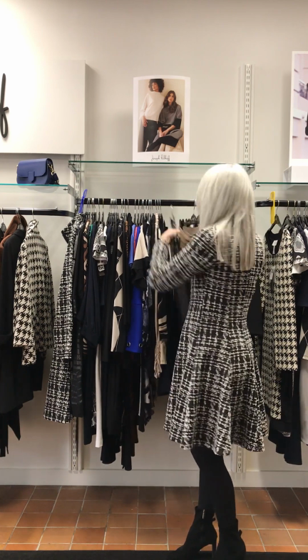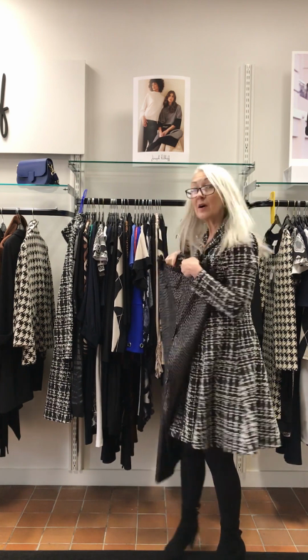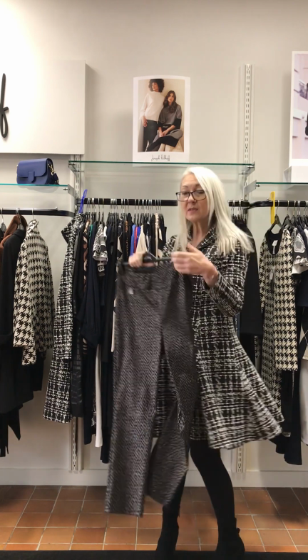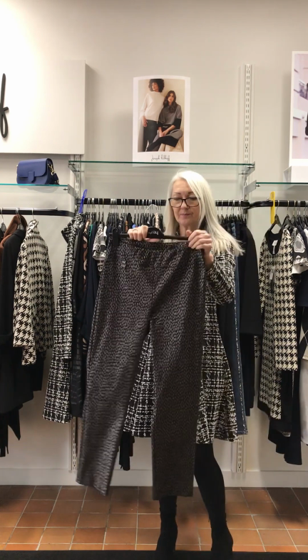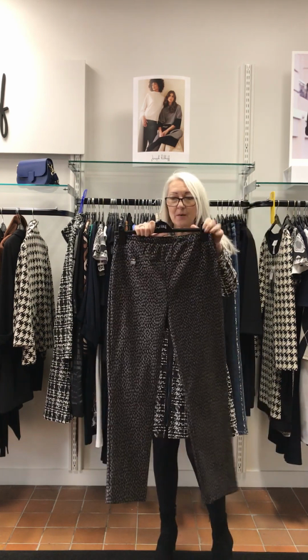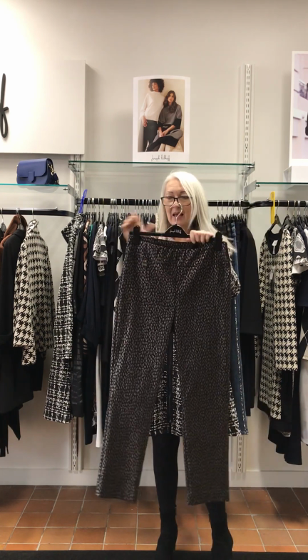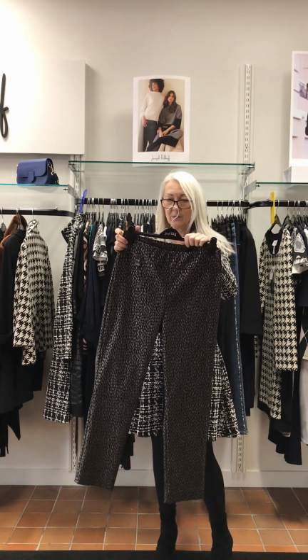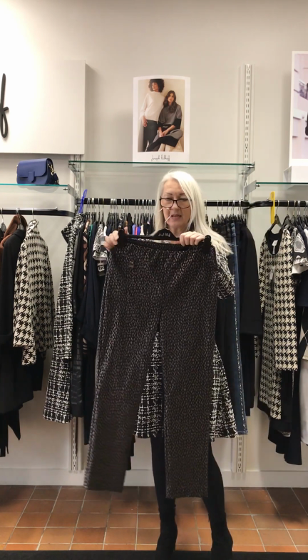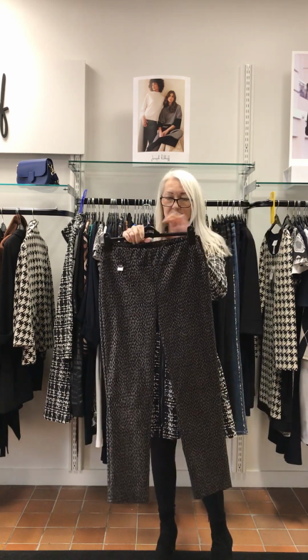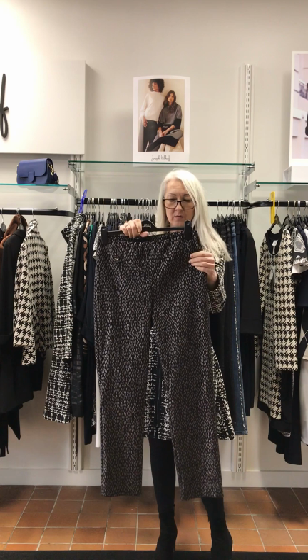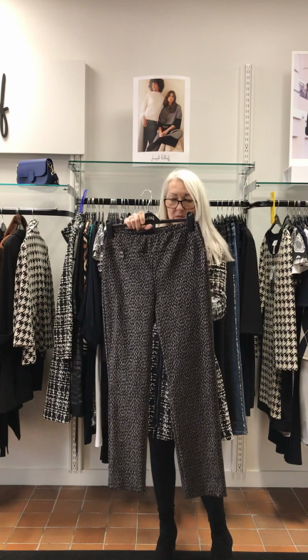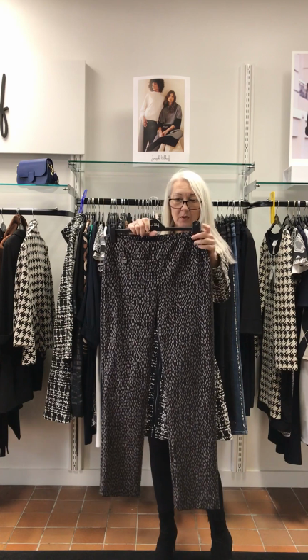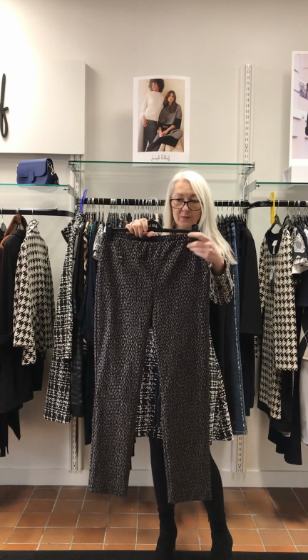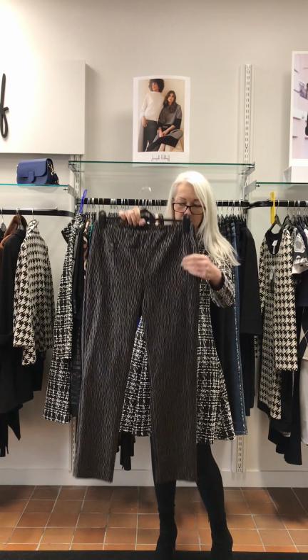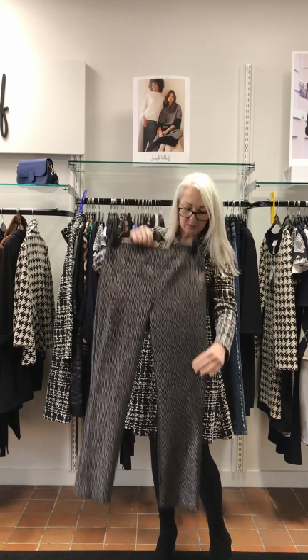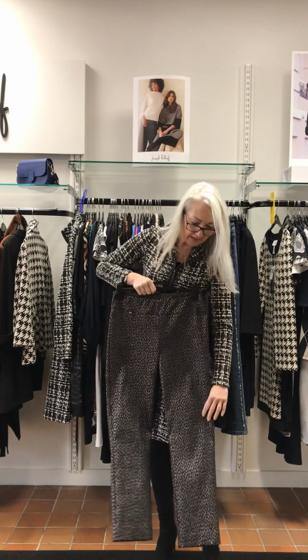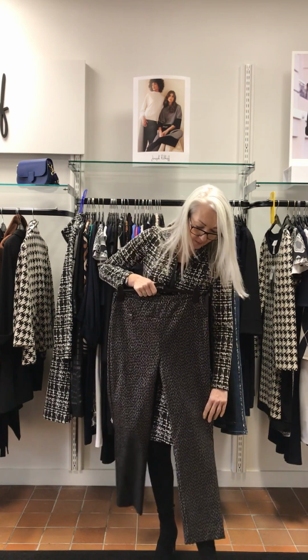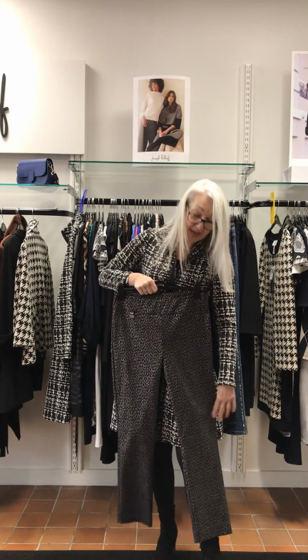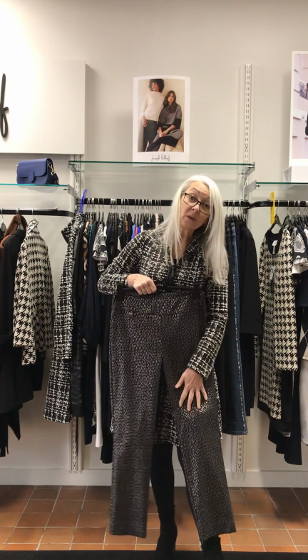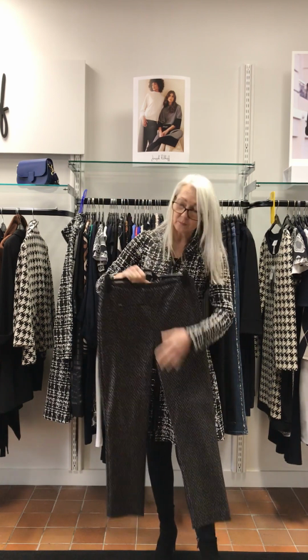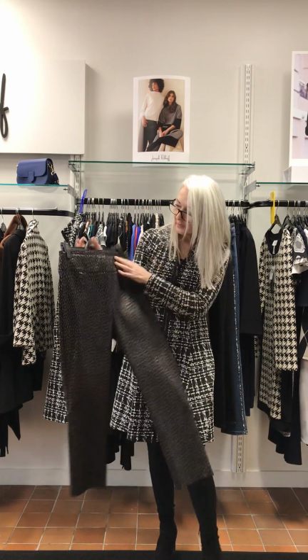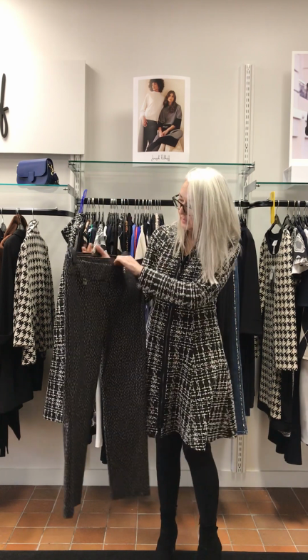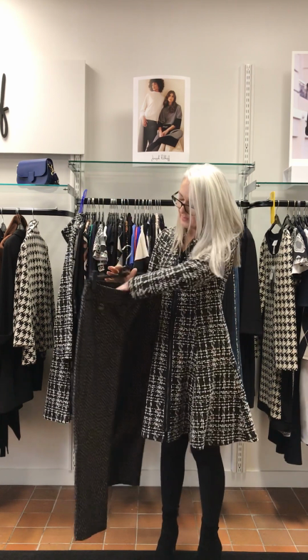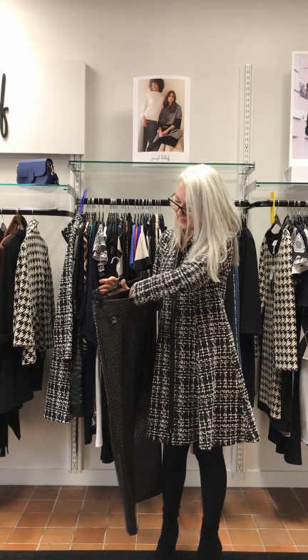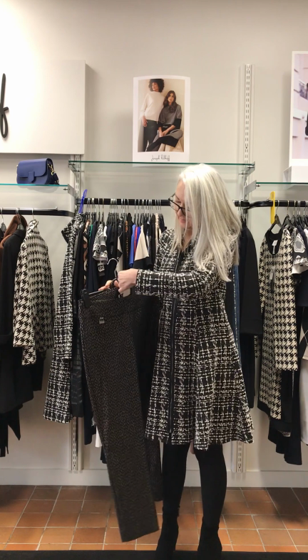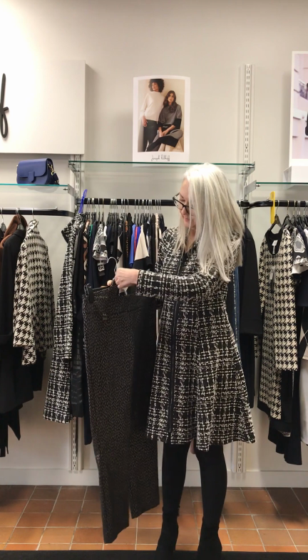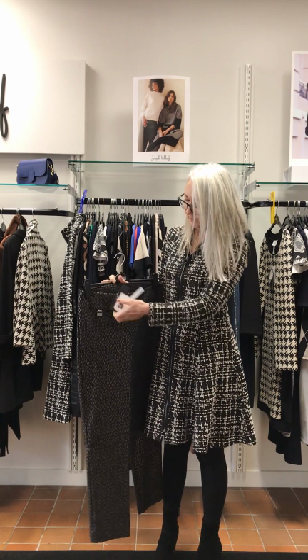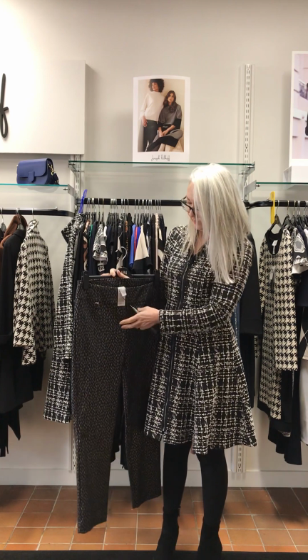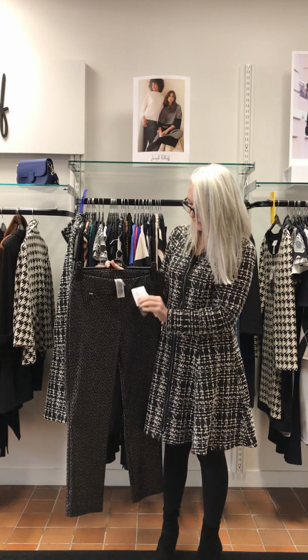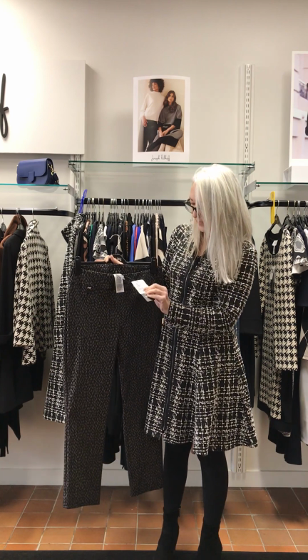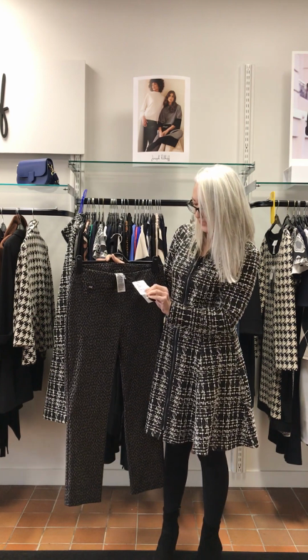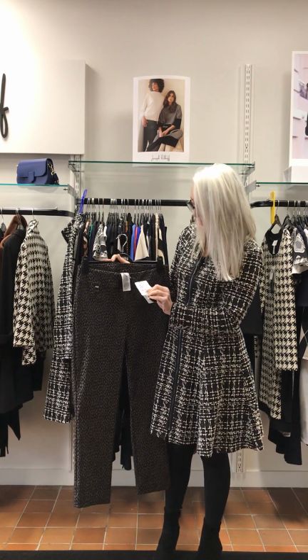Trousers — black with a little bit of bronze, pull on of course, length on me is ankle. So these come in at £165.